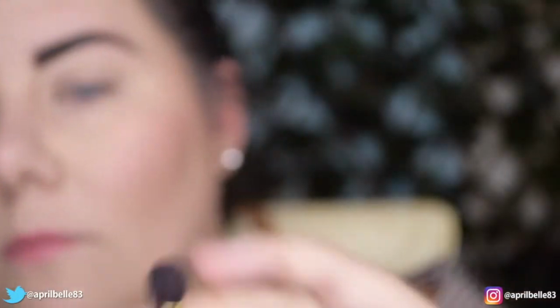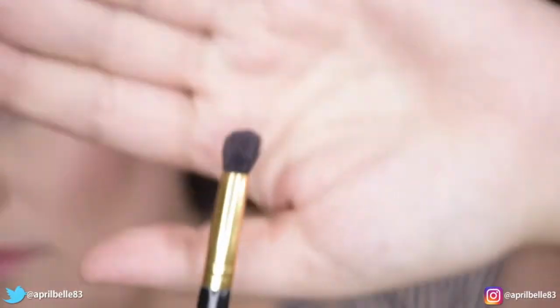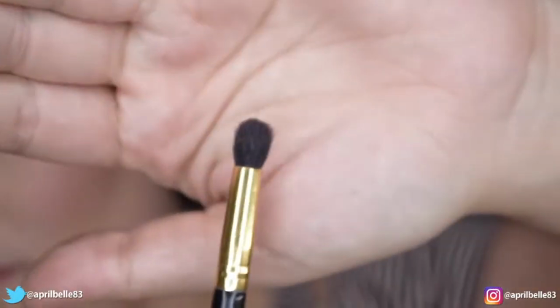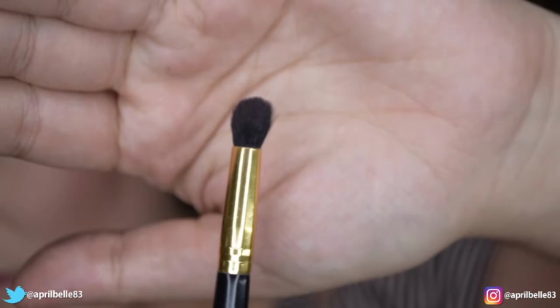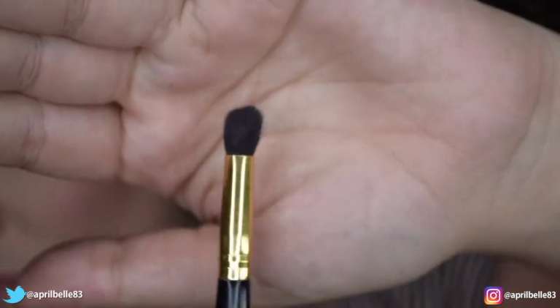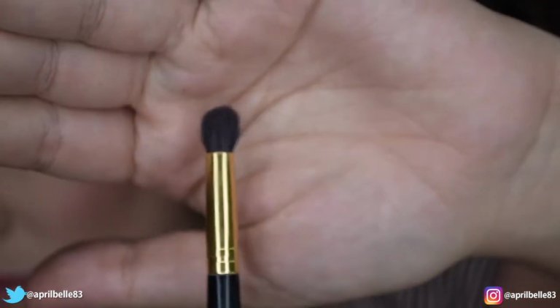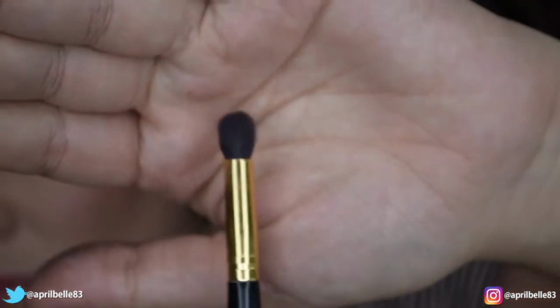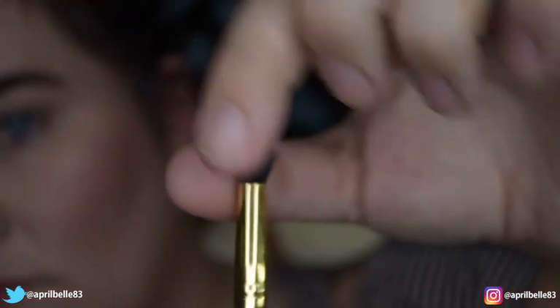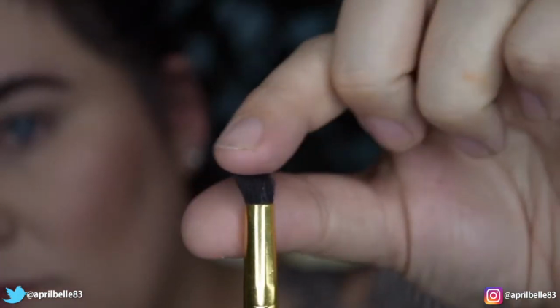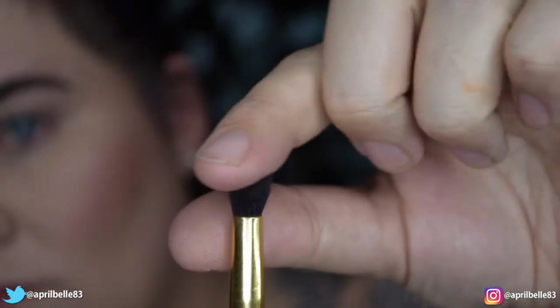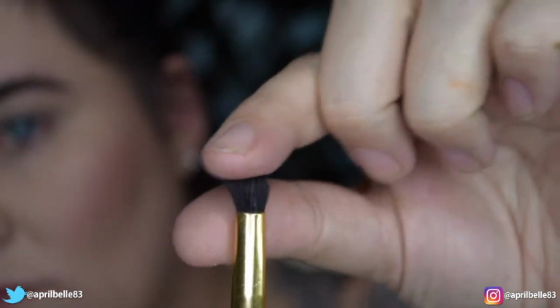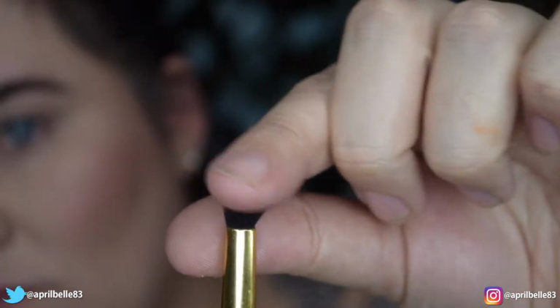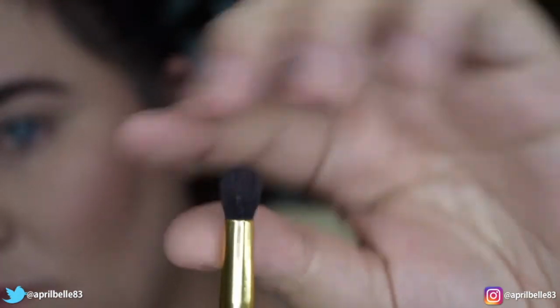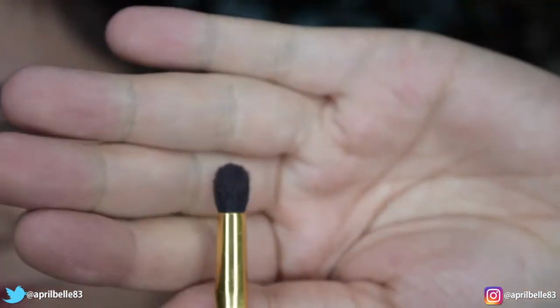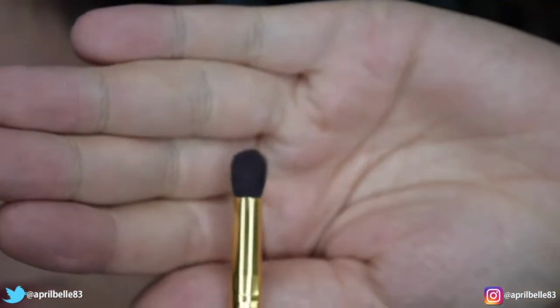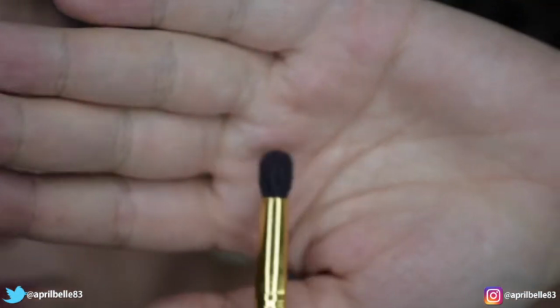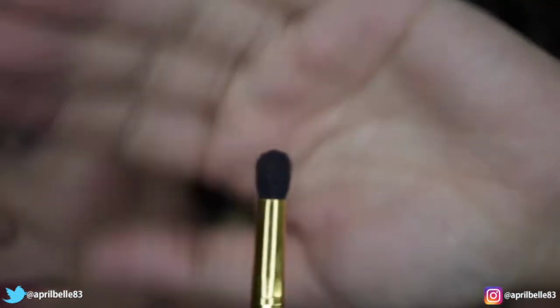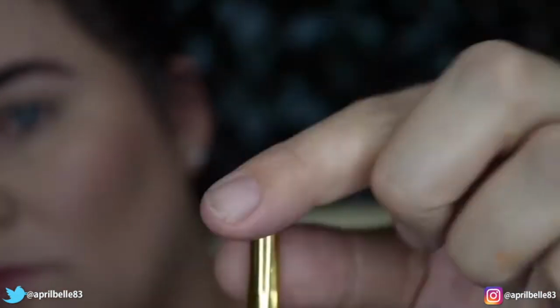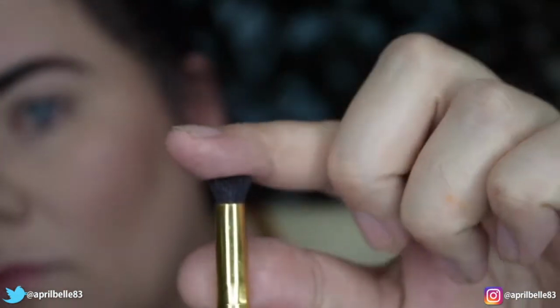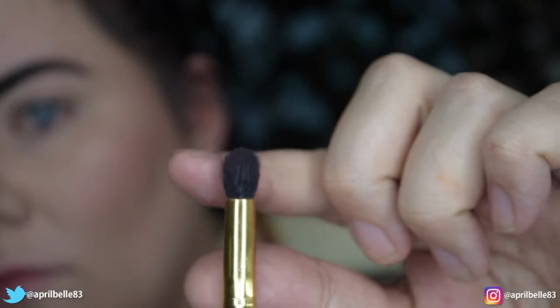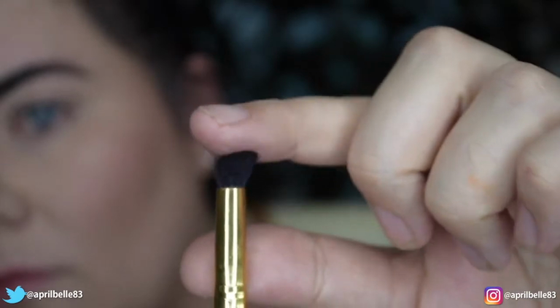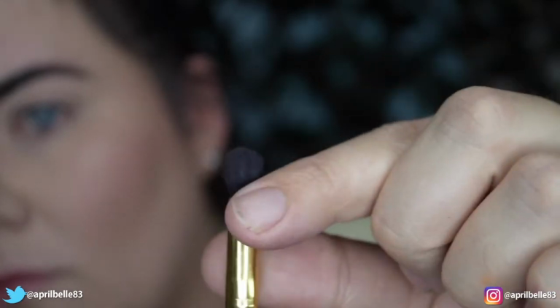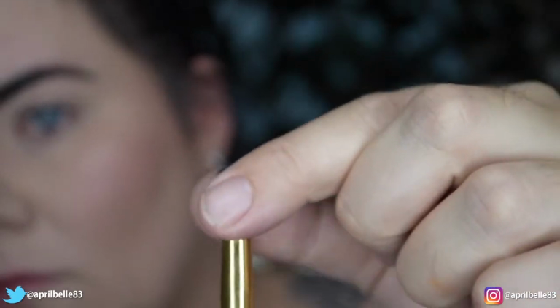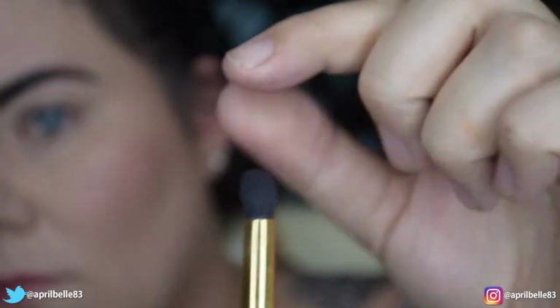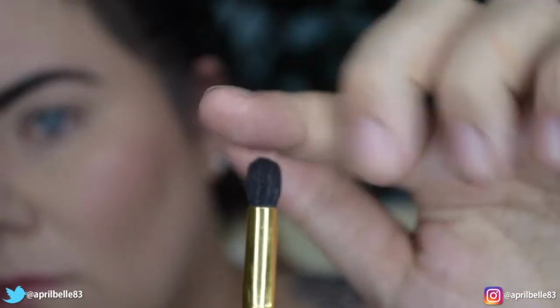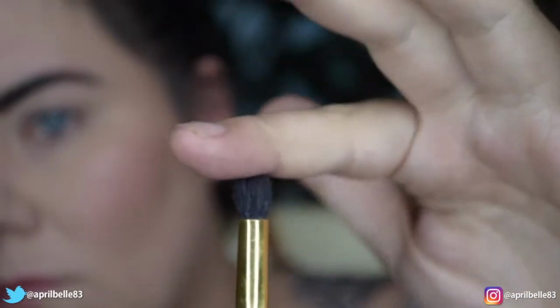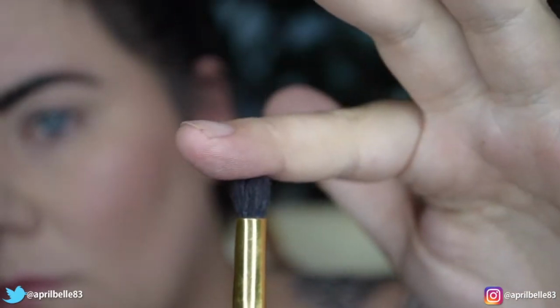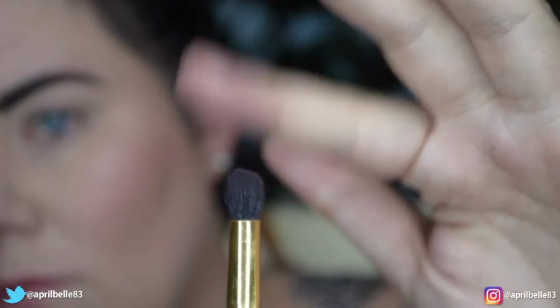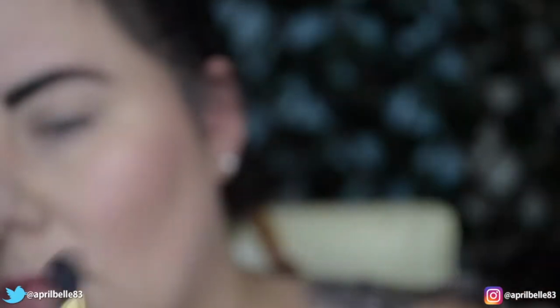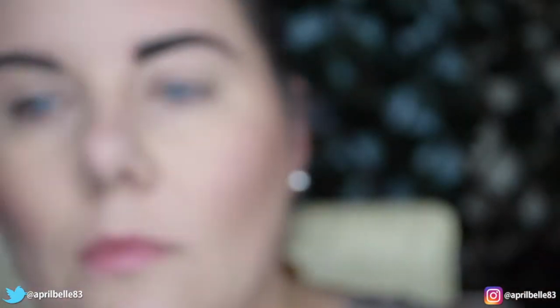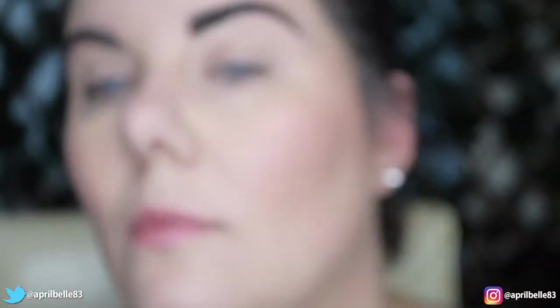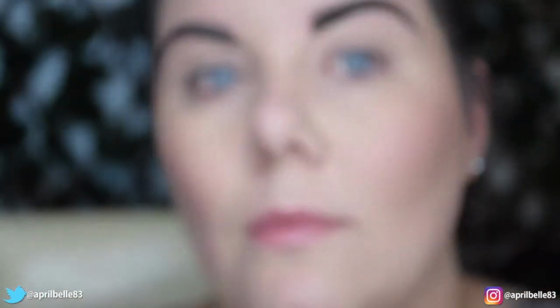Next we're going to be grabbing a smaller dome brush just like this one. As you can see it's a little bit more dense but it has a bit of a fluffy edge on it as well.